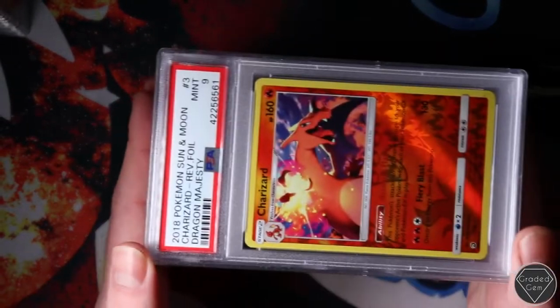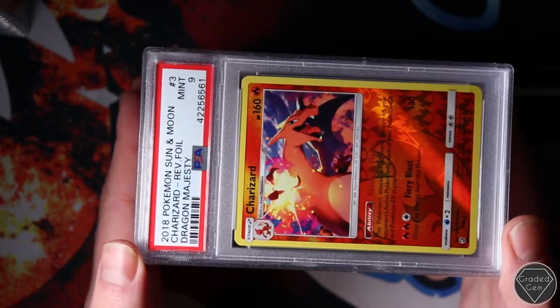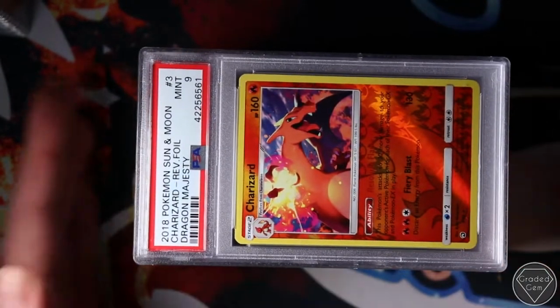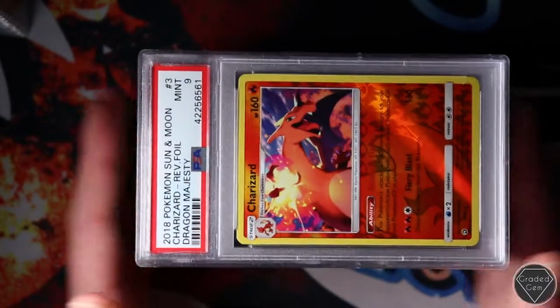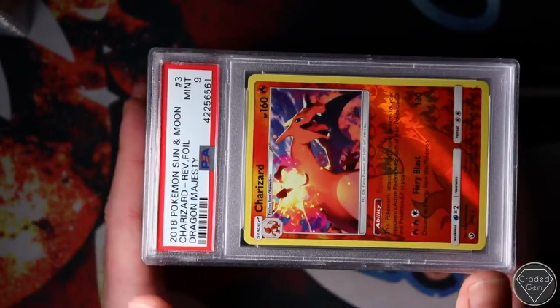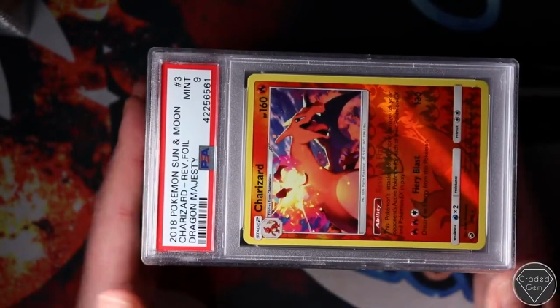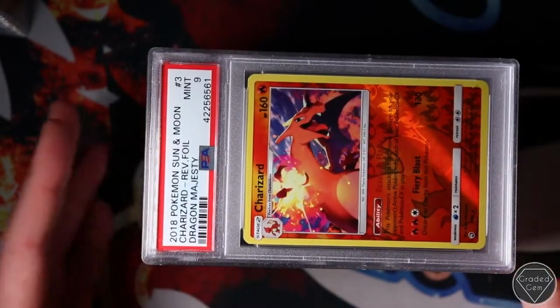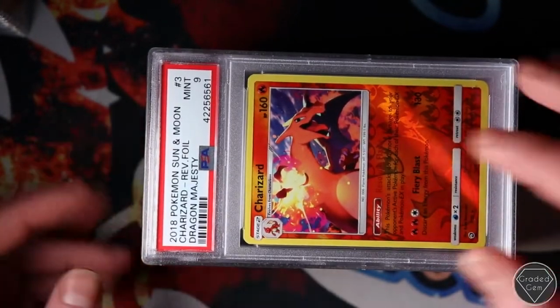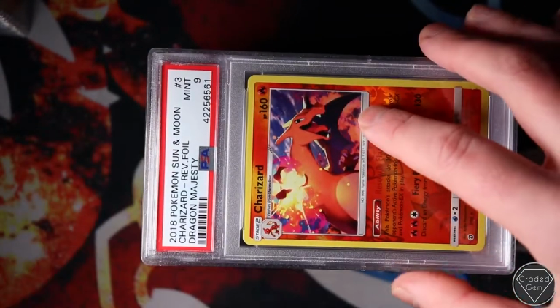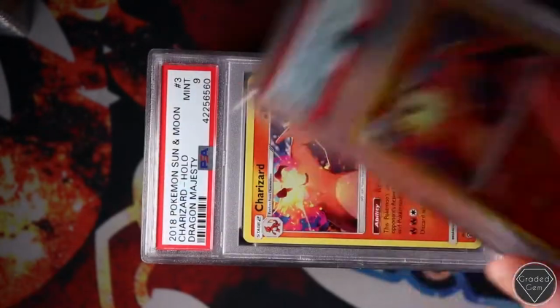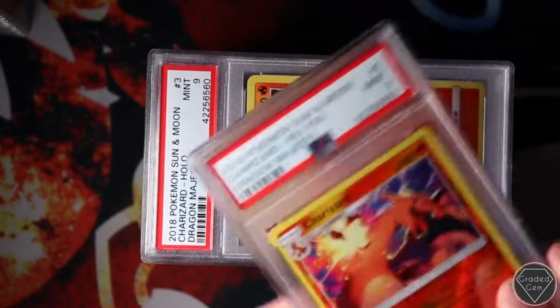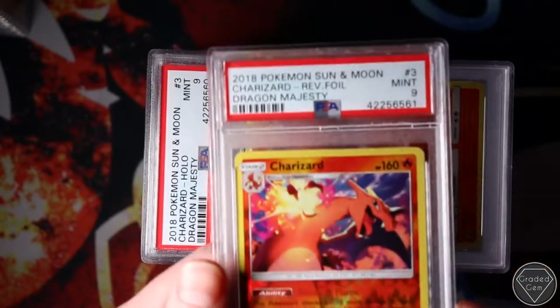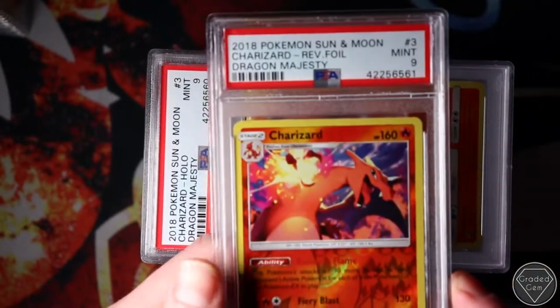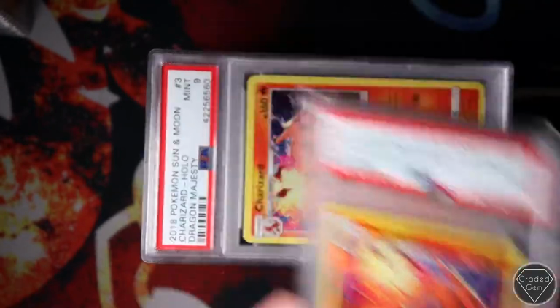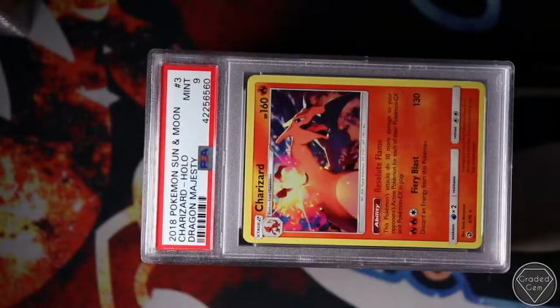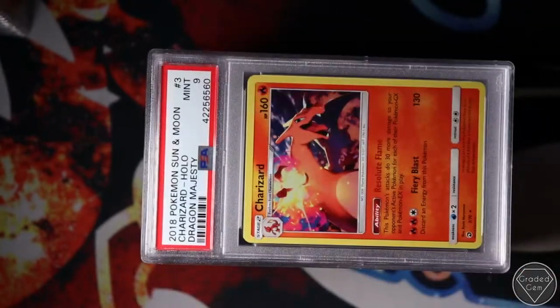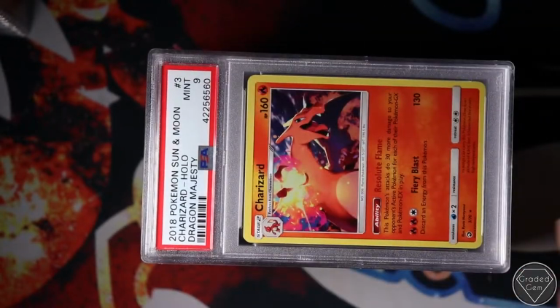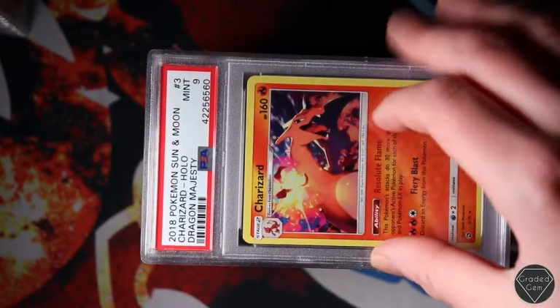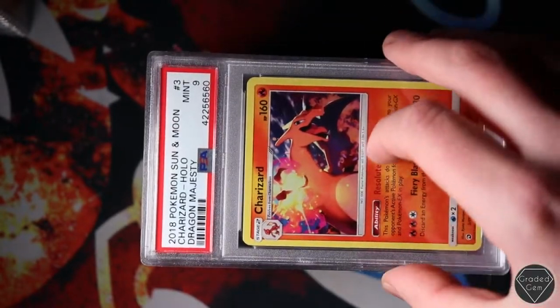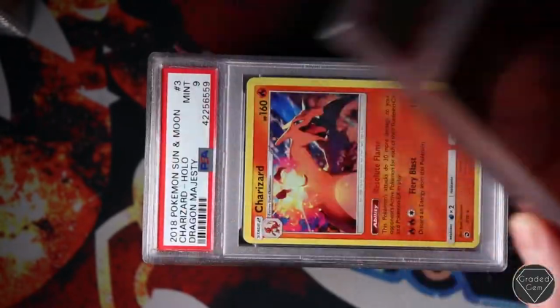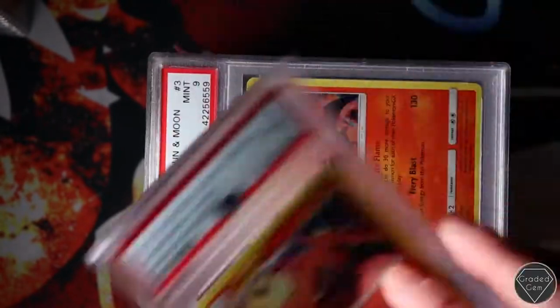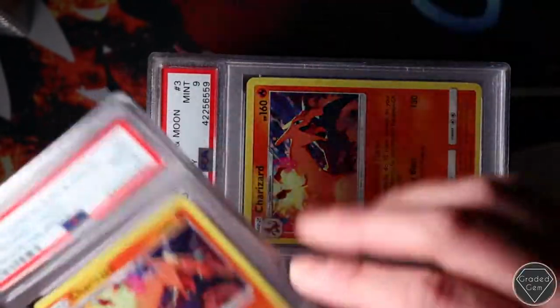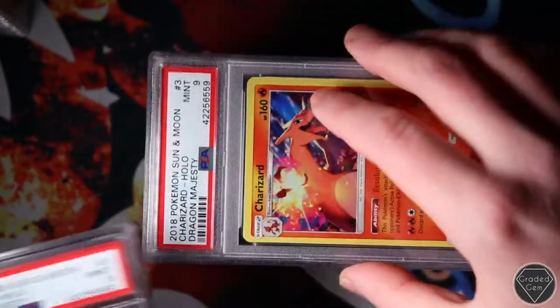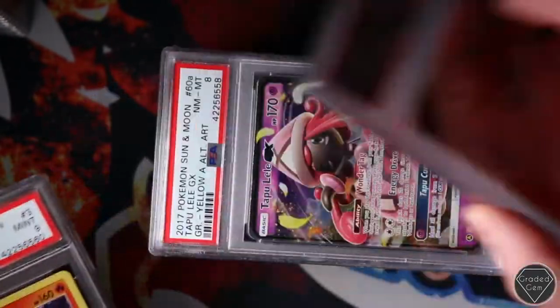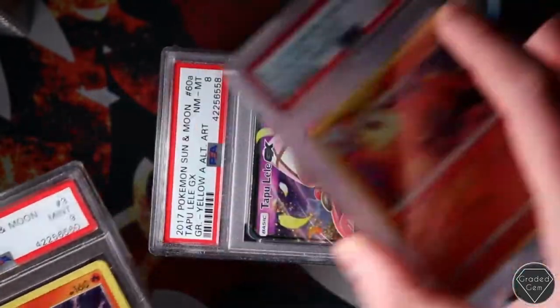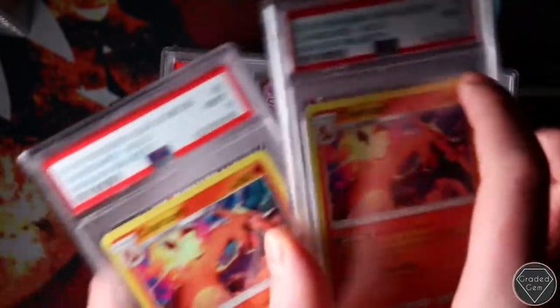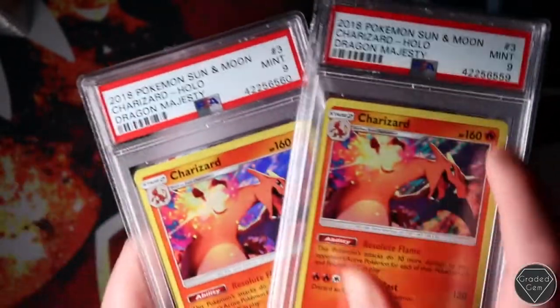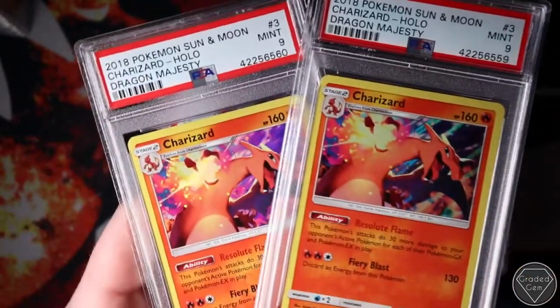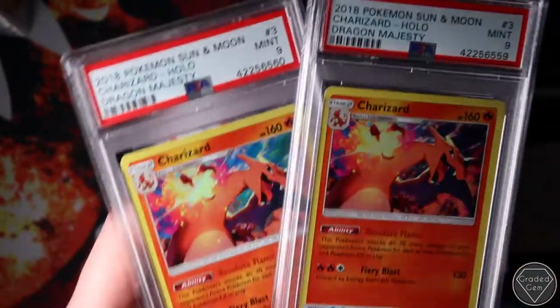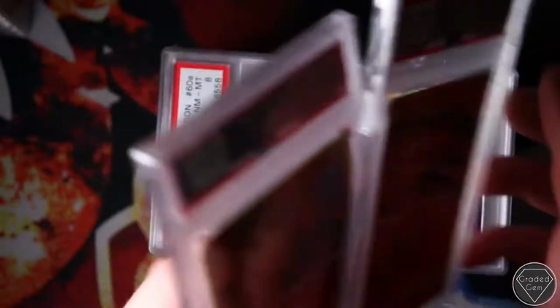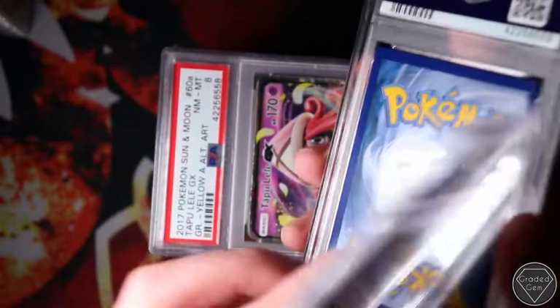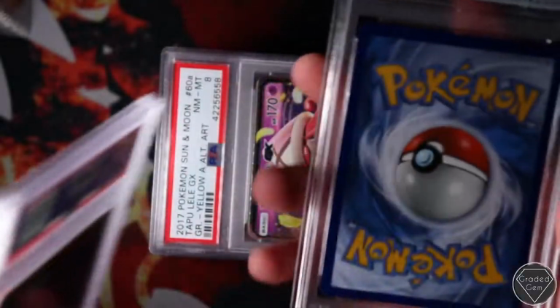Dragon Majesty - here we go. Mint 9. Oh no, no, no - Charizard! What are you playing at? These again, pack fresh.